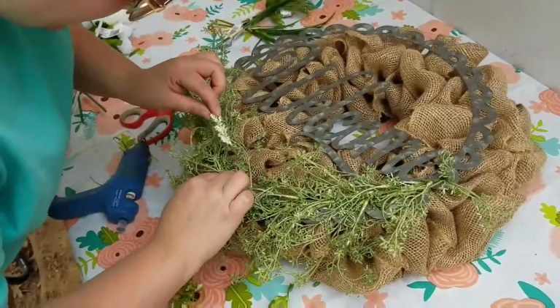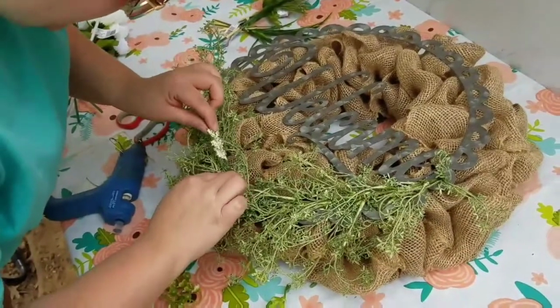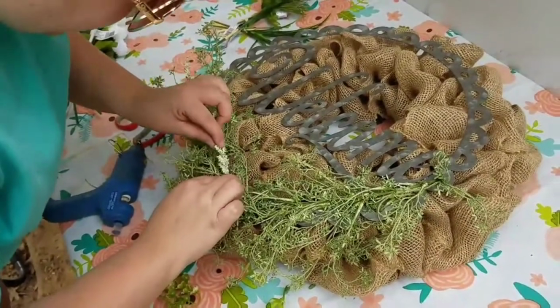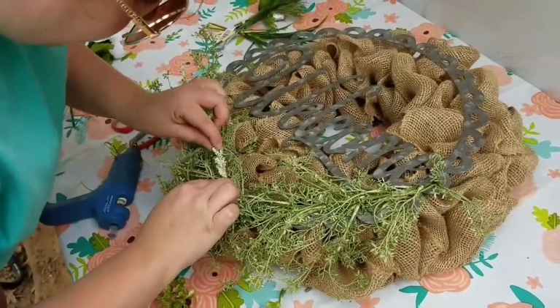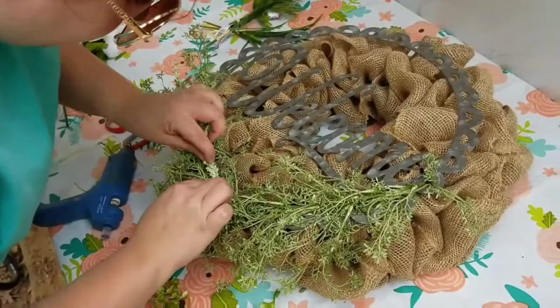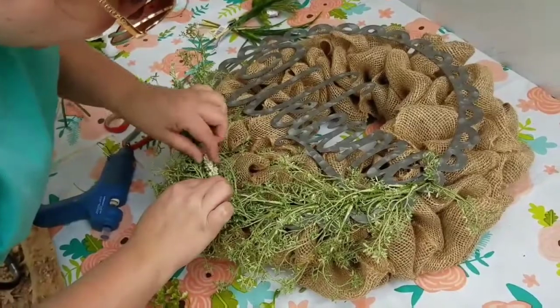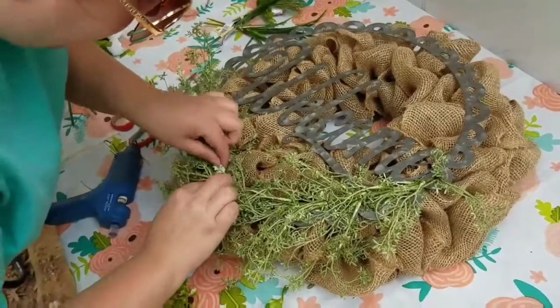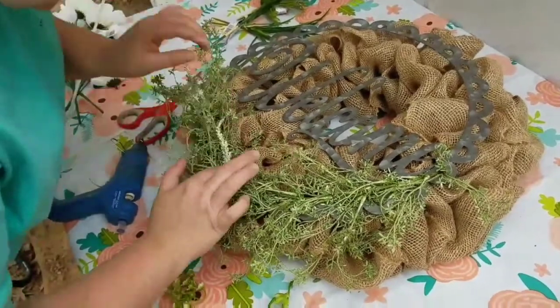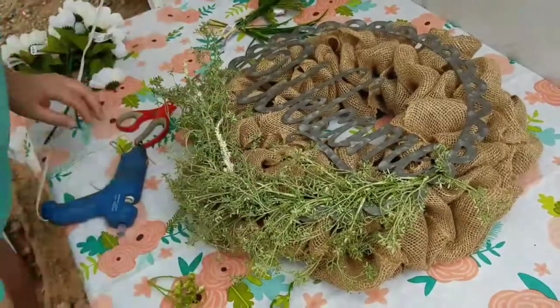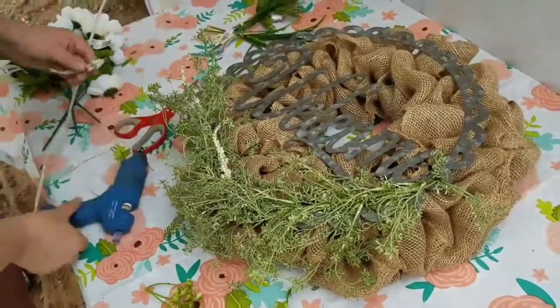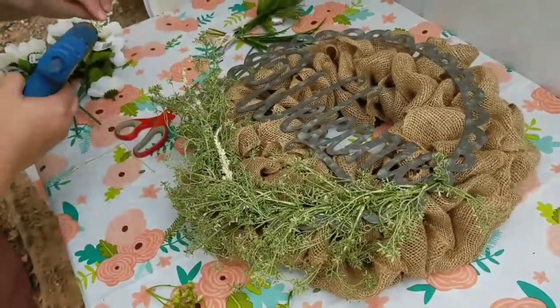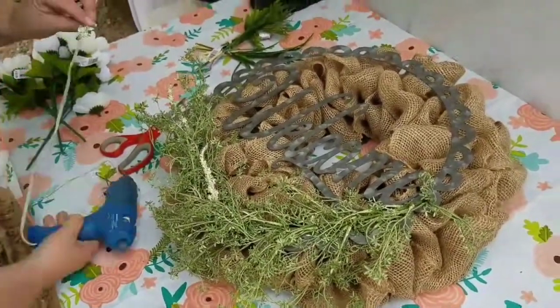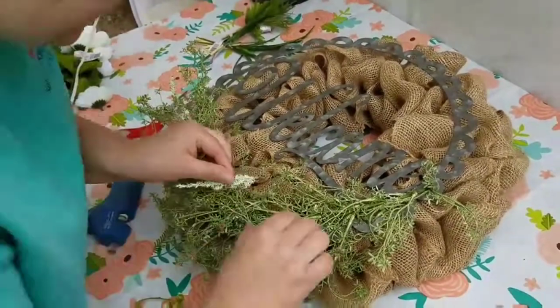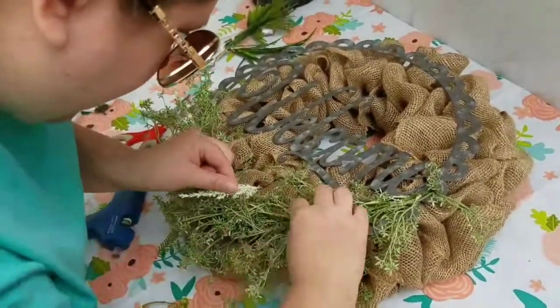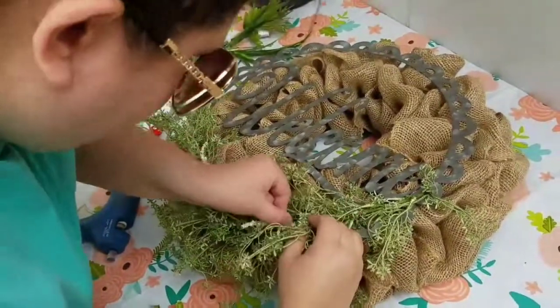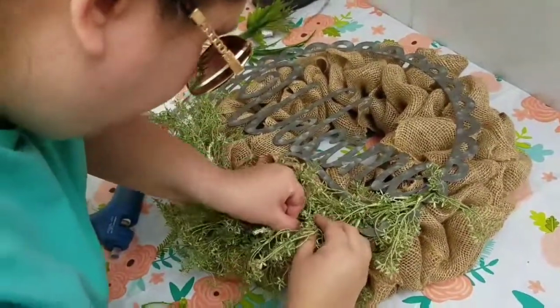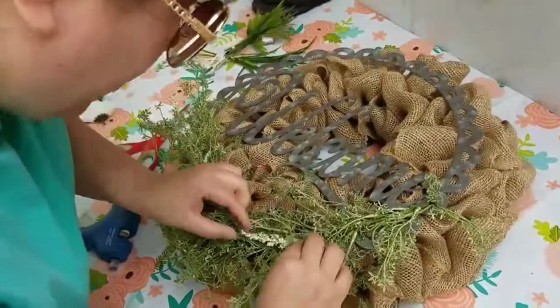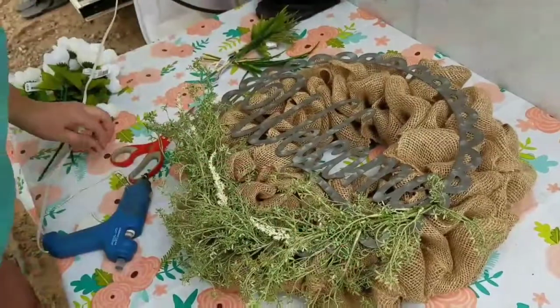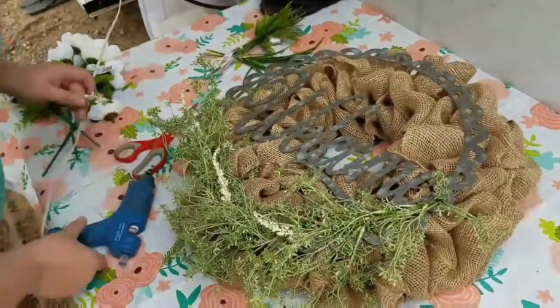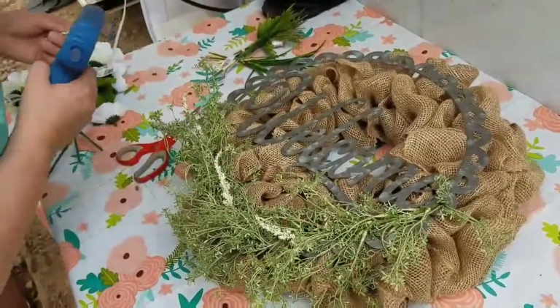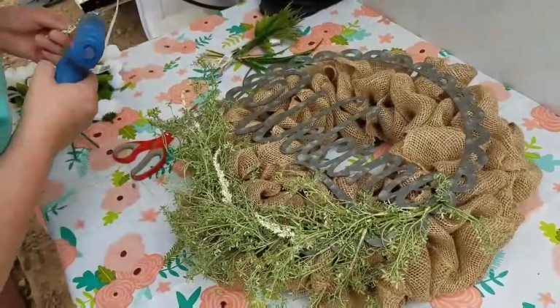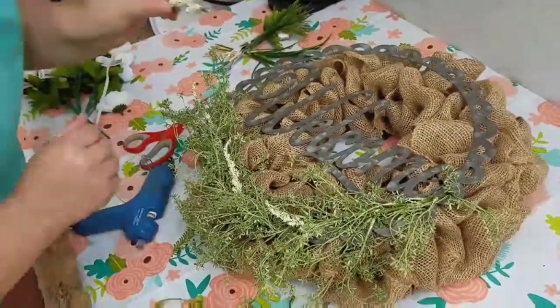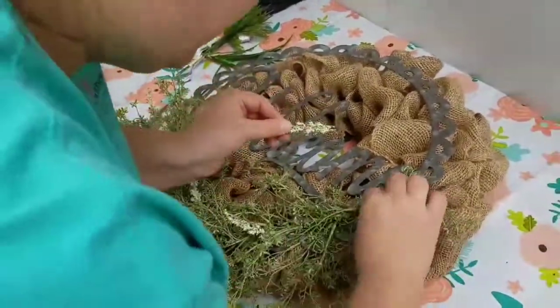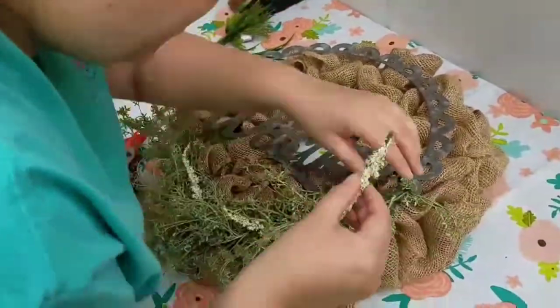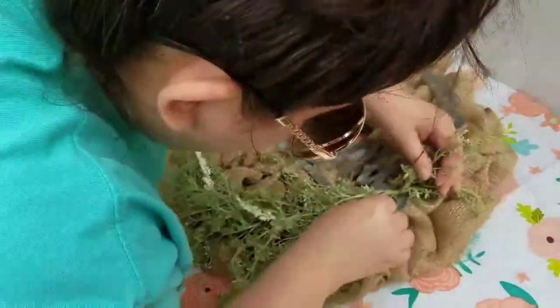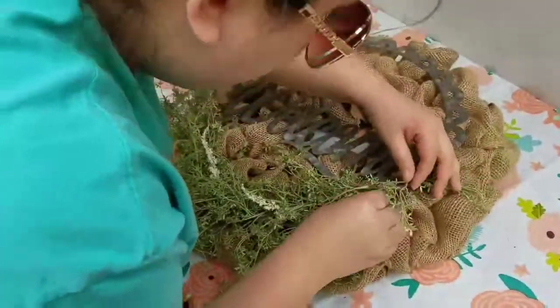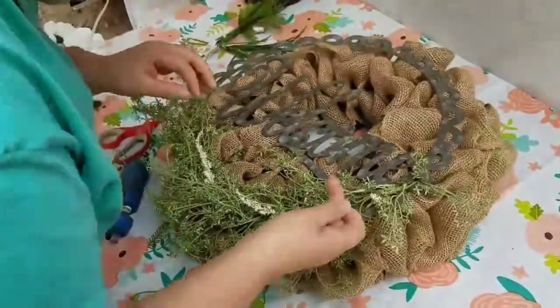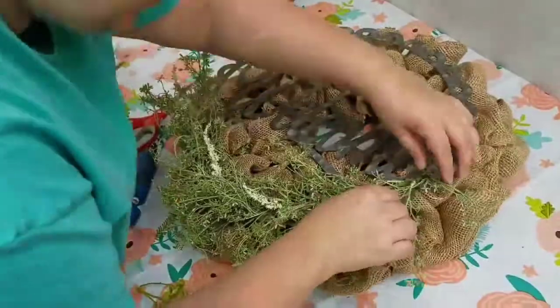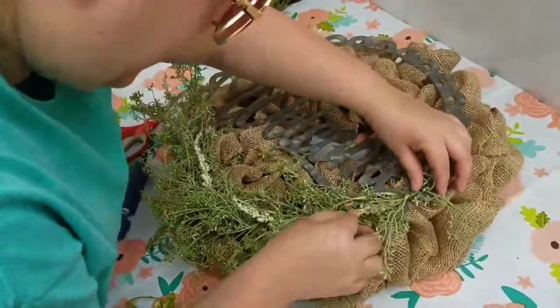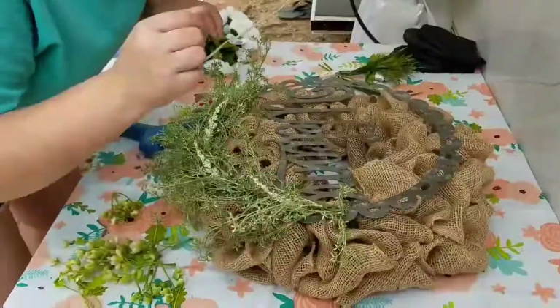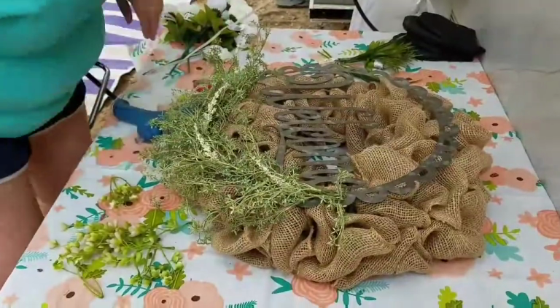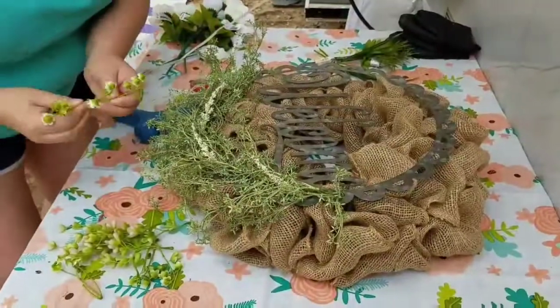Then I just took those leftover flowers and greenery from previous projects and started gluing those on. I wanted it to have kind of a wildflower look, so I just sporadically glued flowers until I thought it looked good.